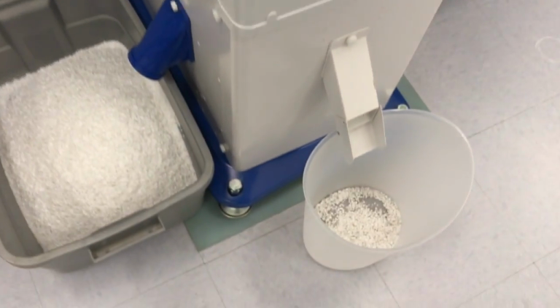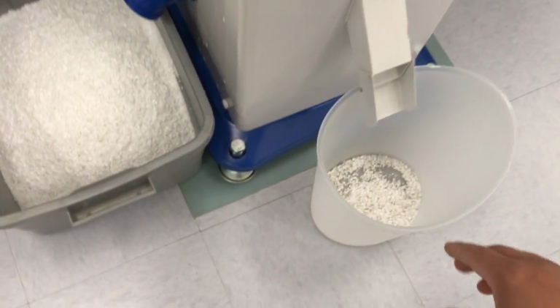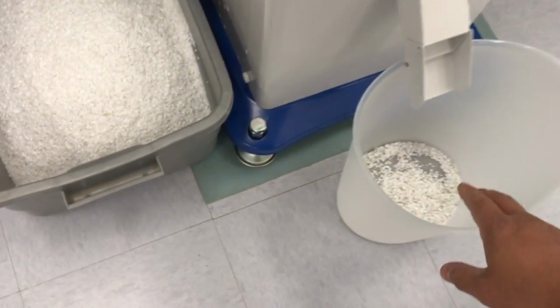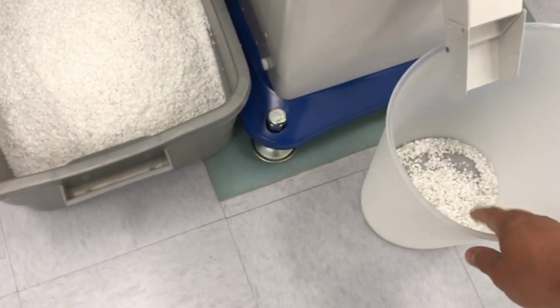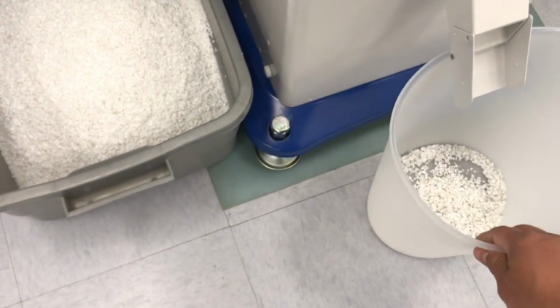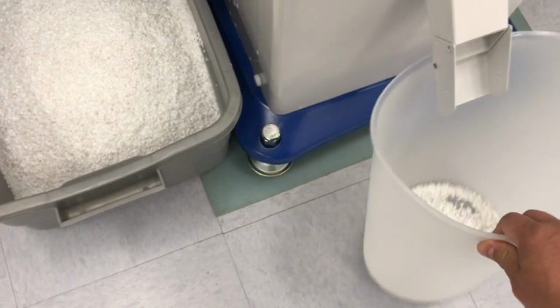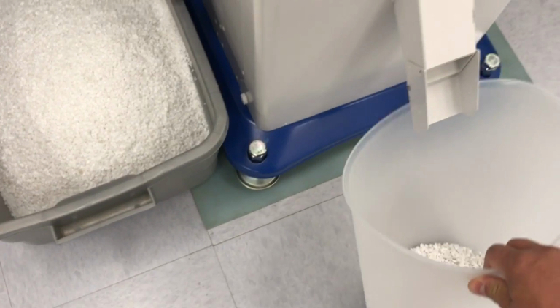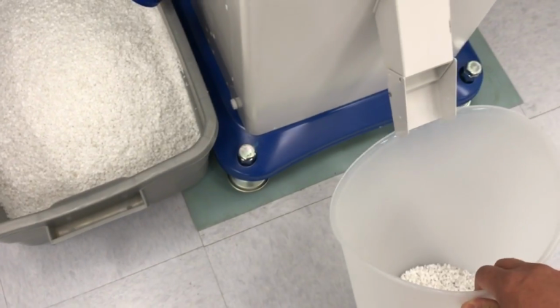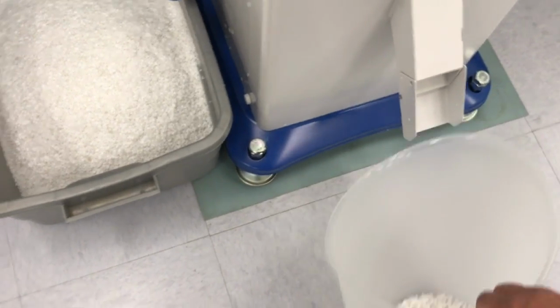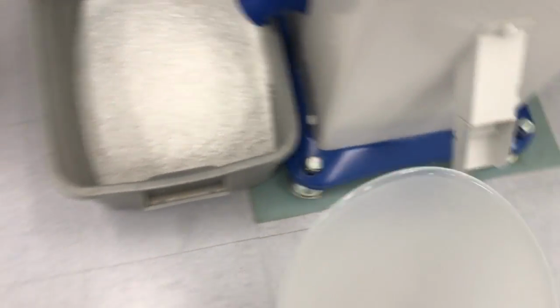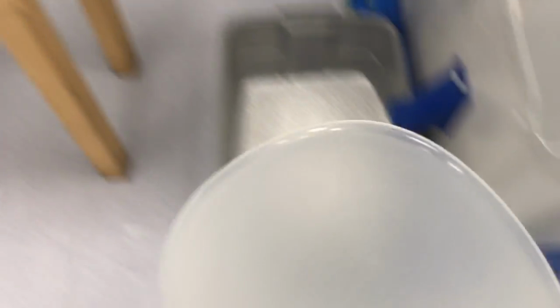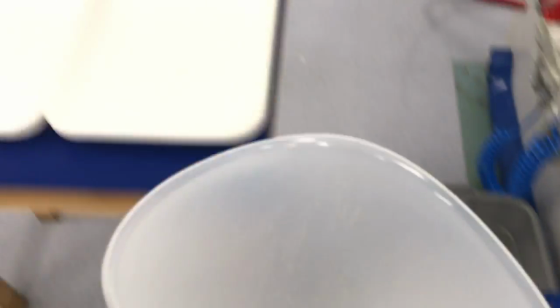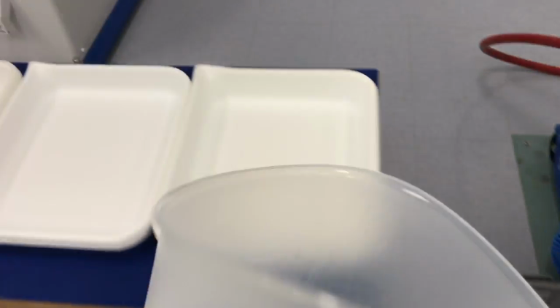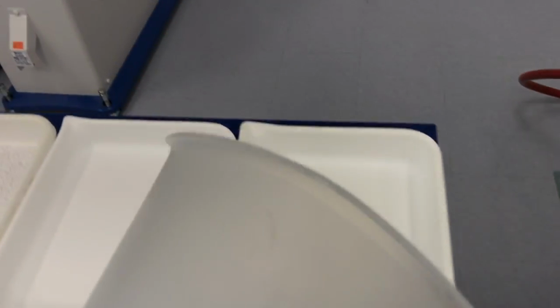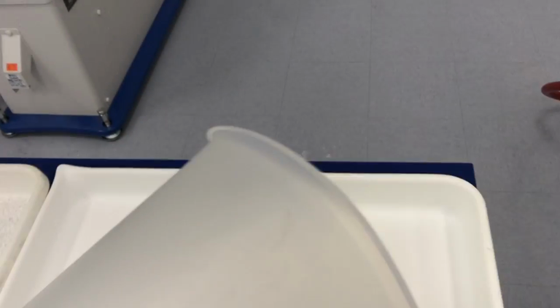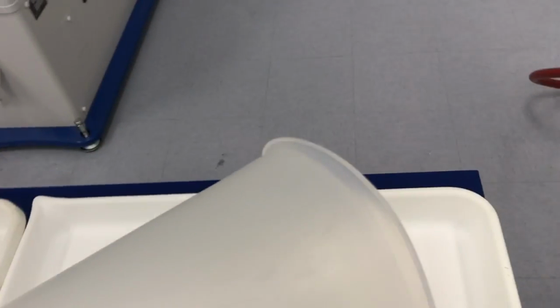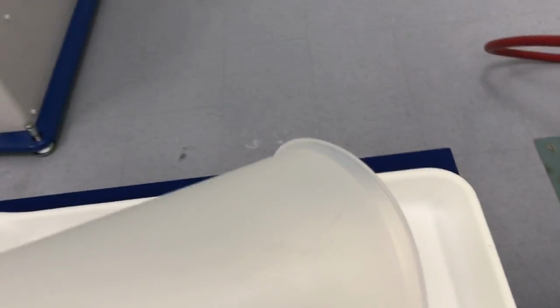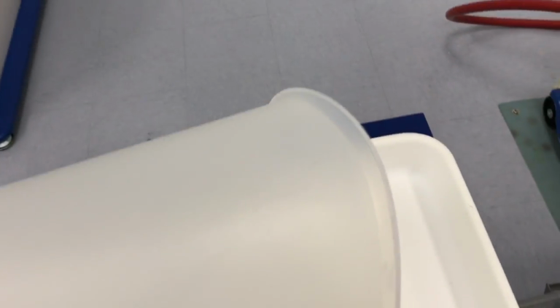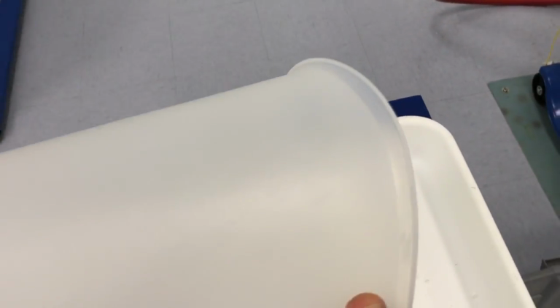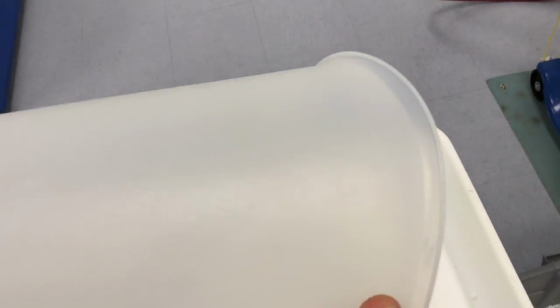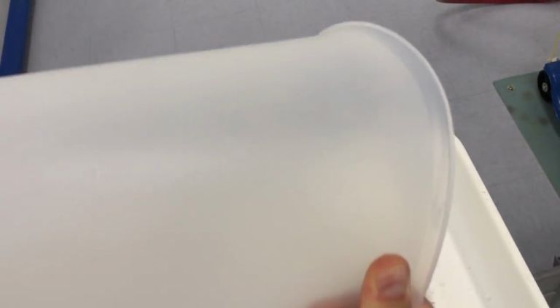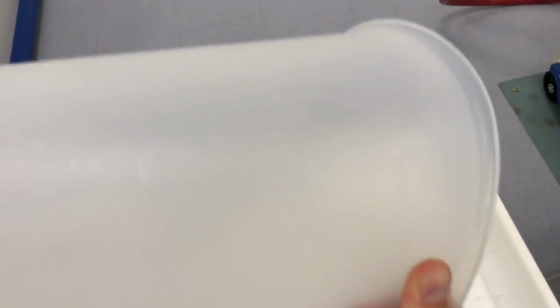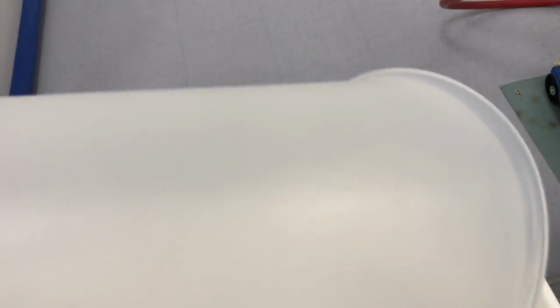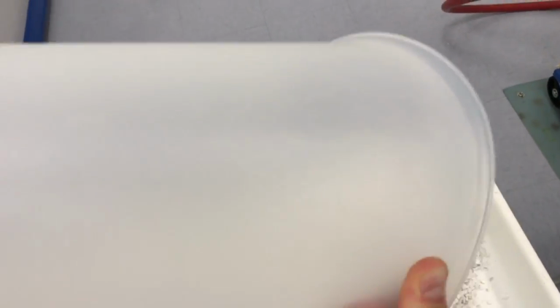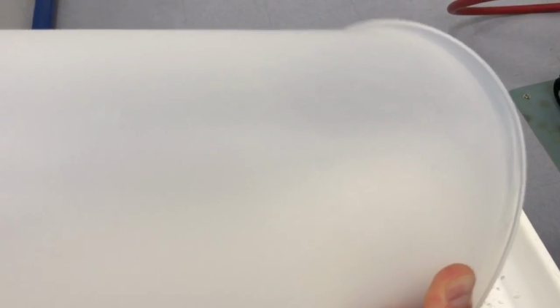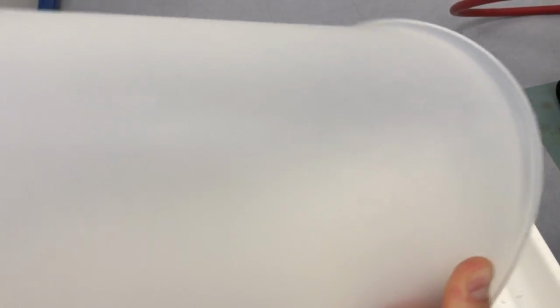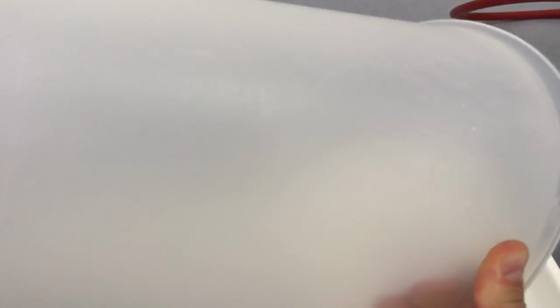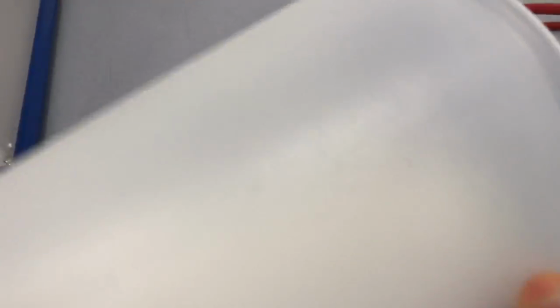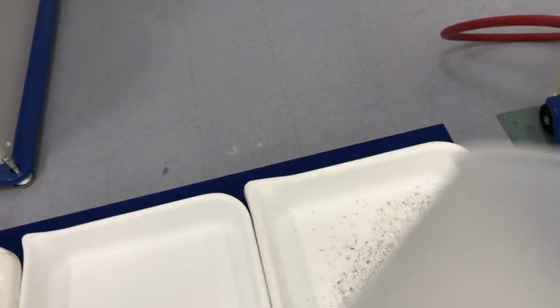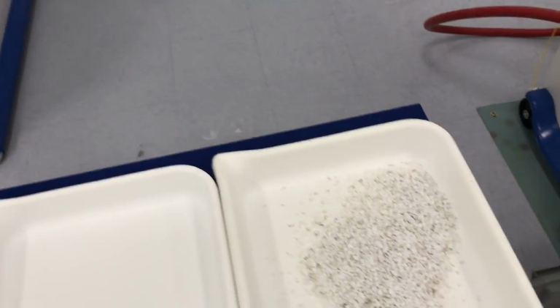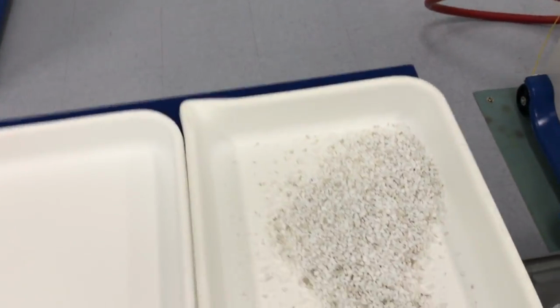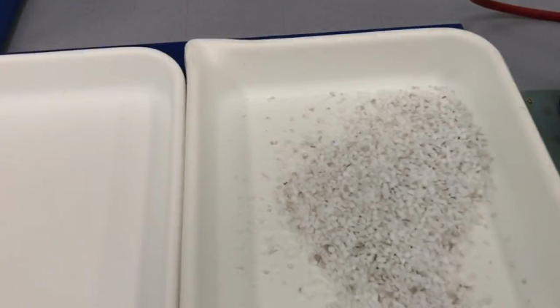All right, let's take a closer look at our rejects. Put them right here. There we go.